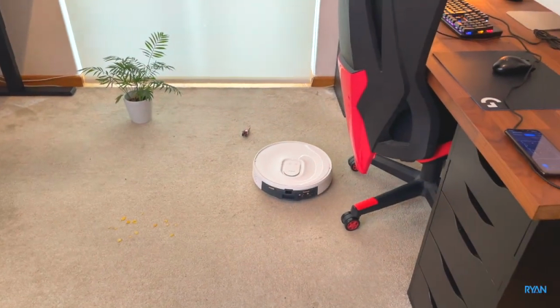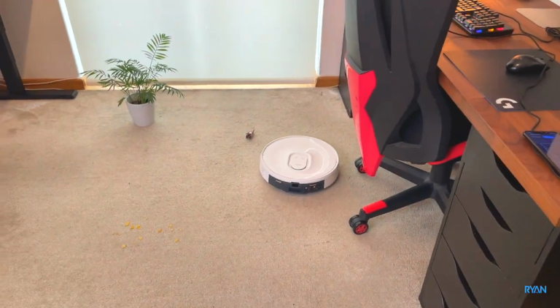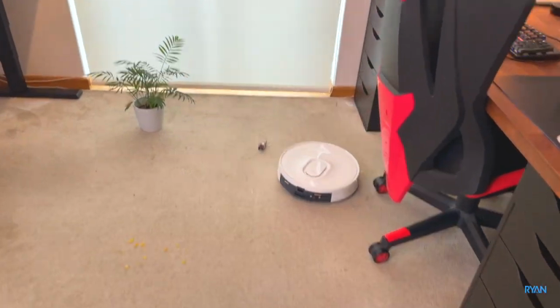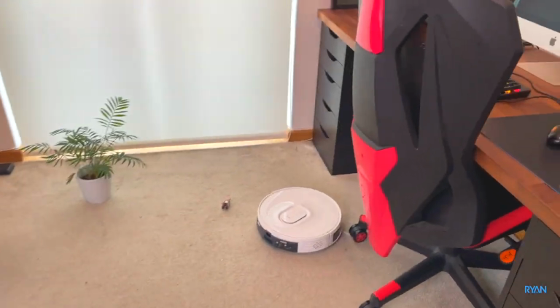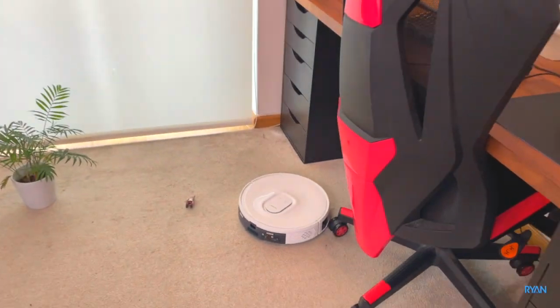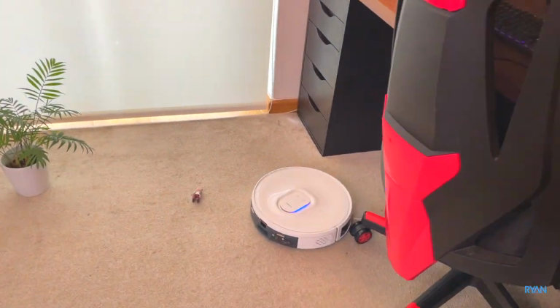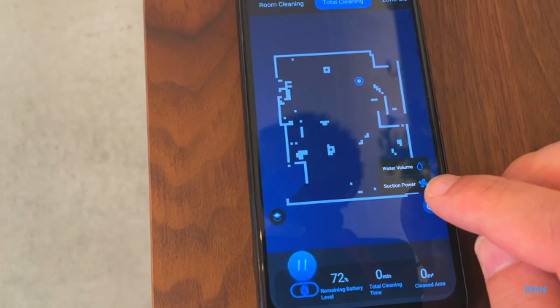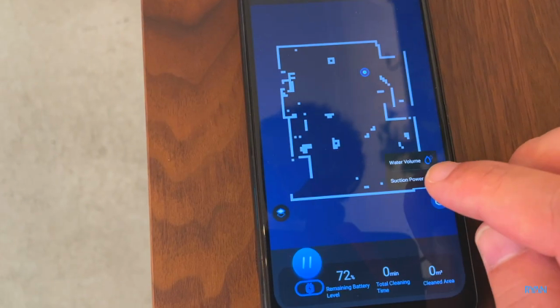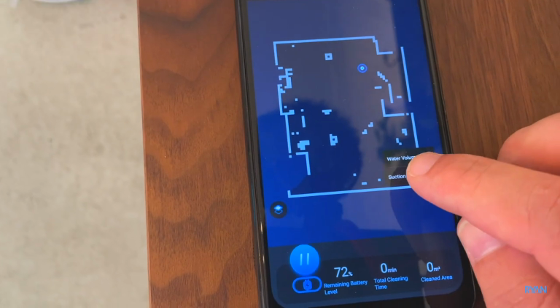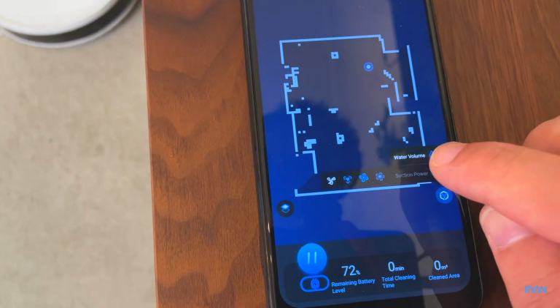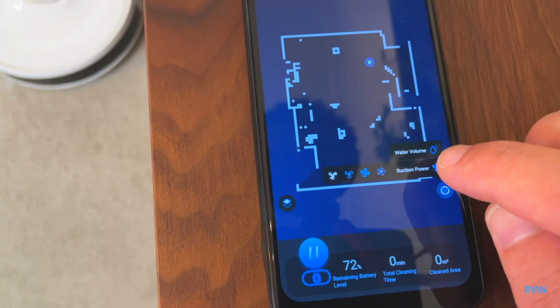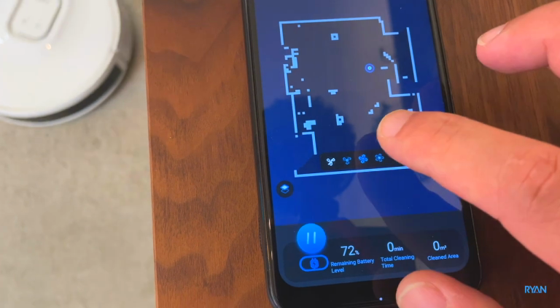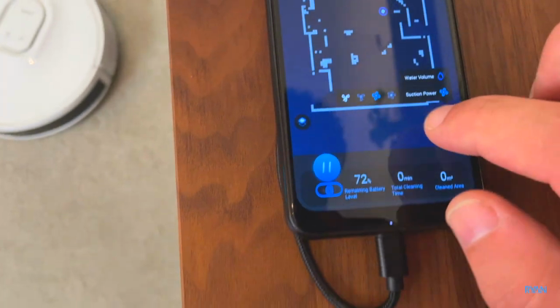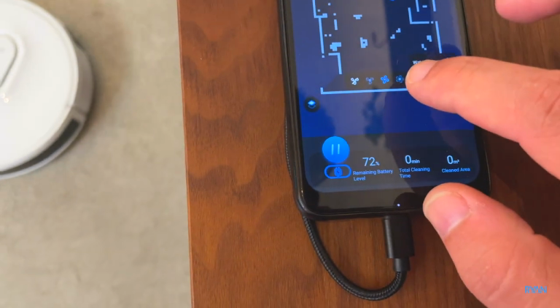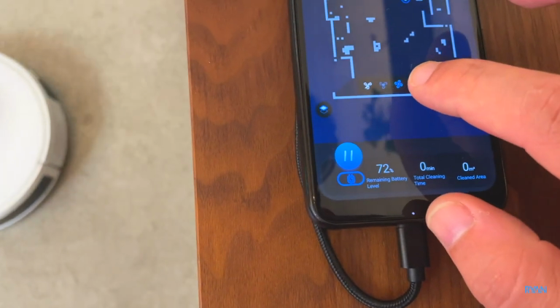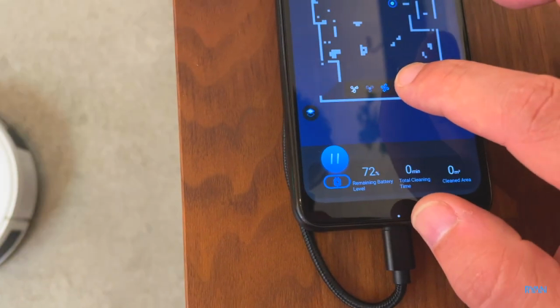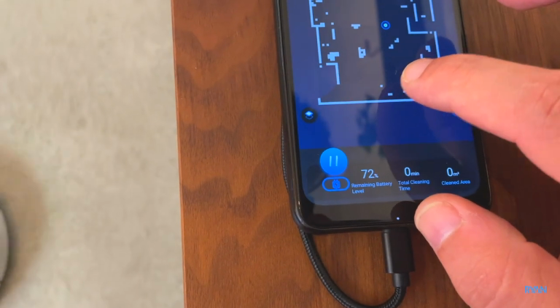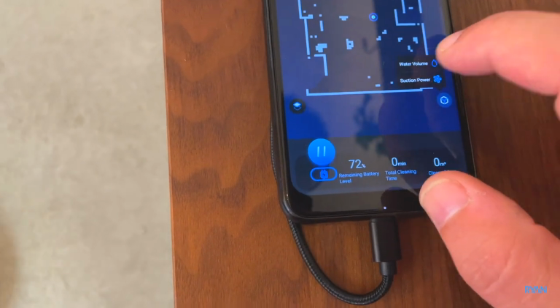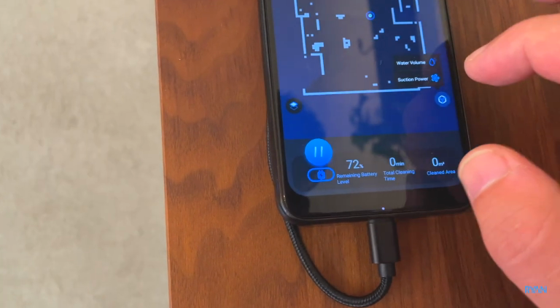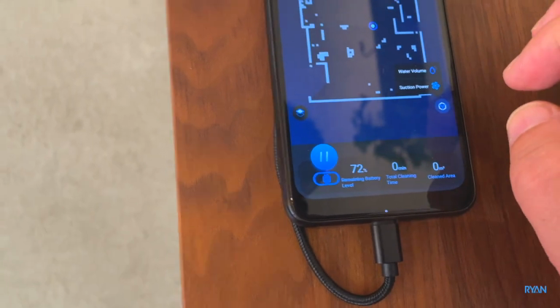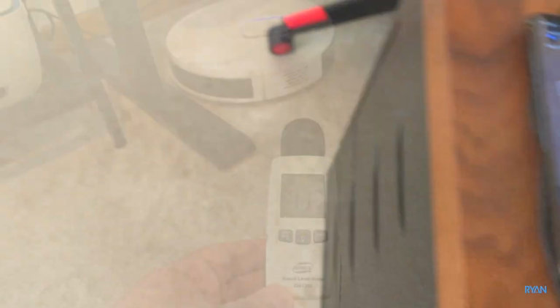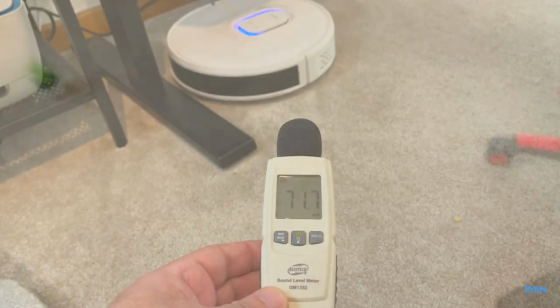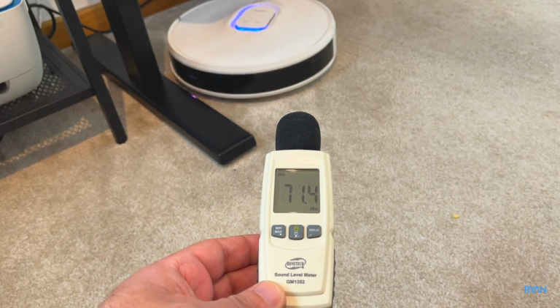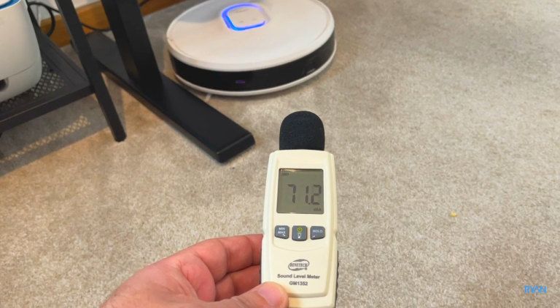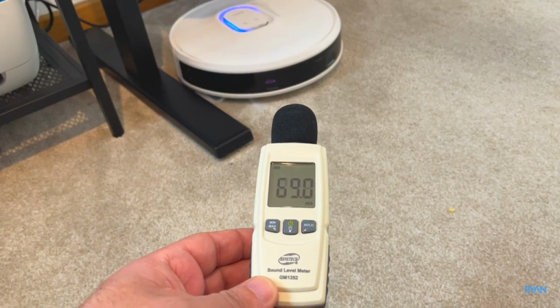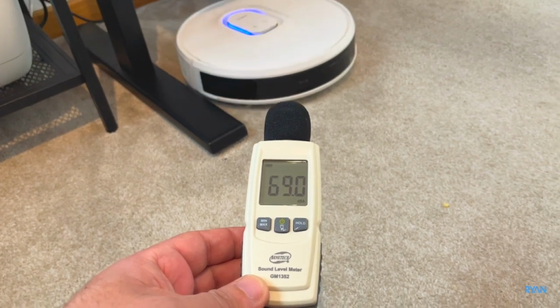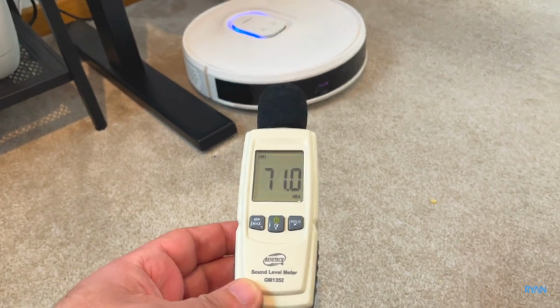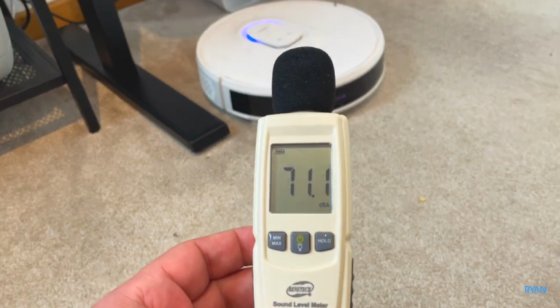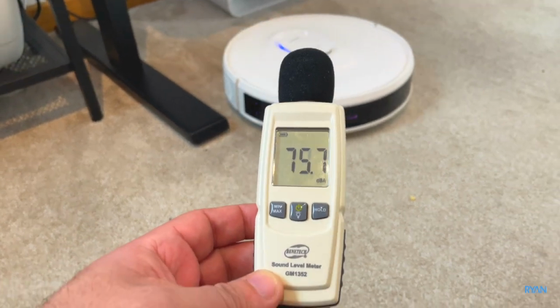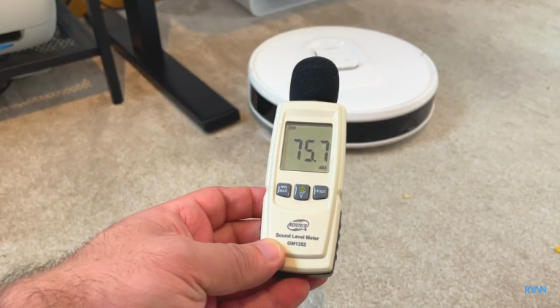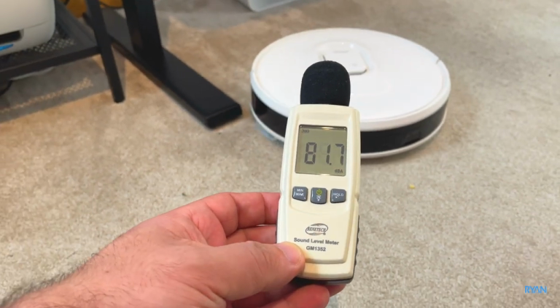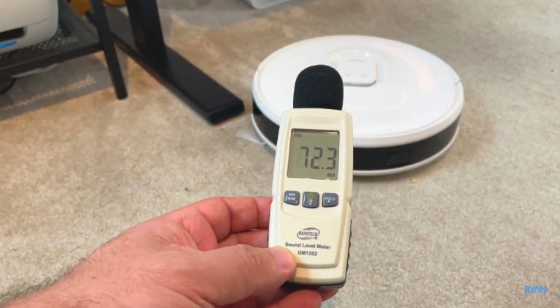I'm not sure if you guys can tell by the sound, but when it detects carpet it boosts the suction power. Let's put it all the way to the max — this is the max suction power.